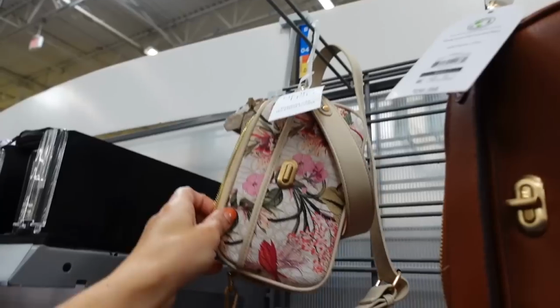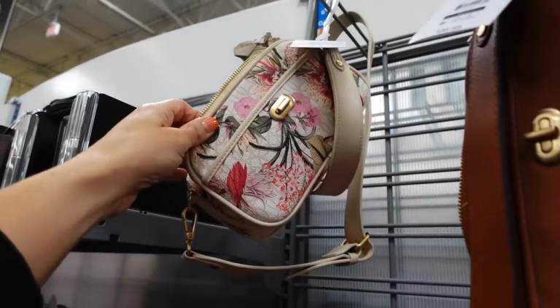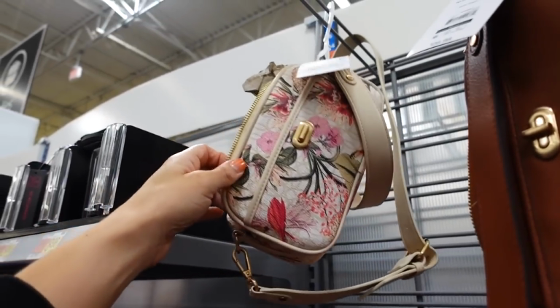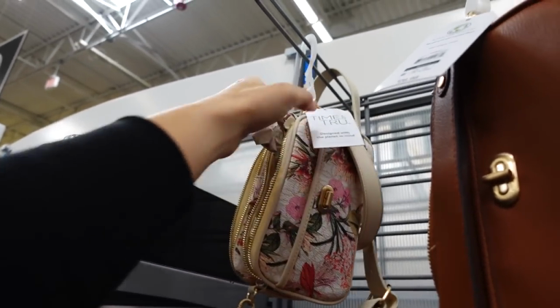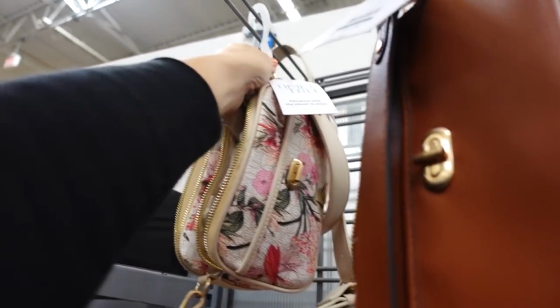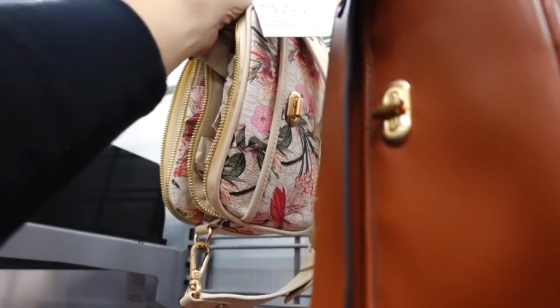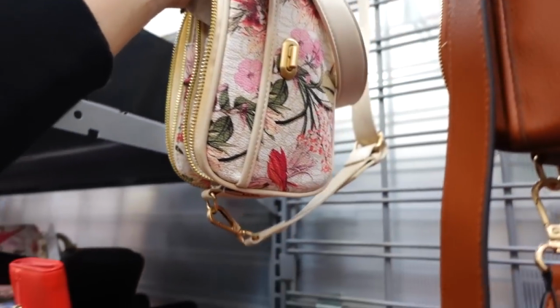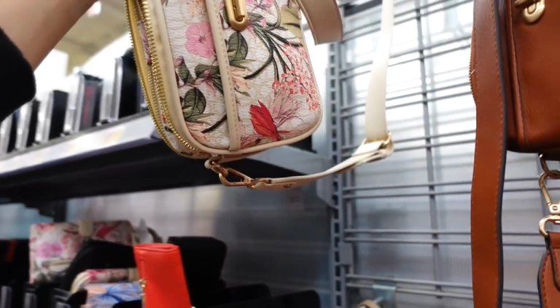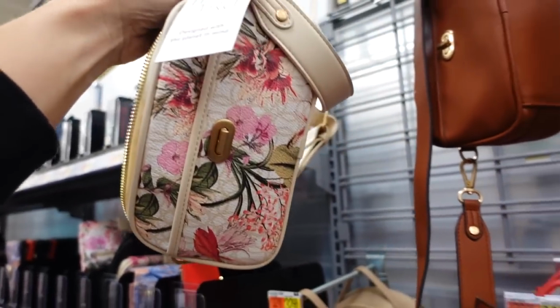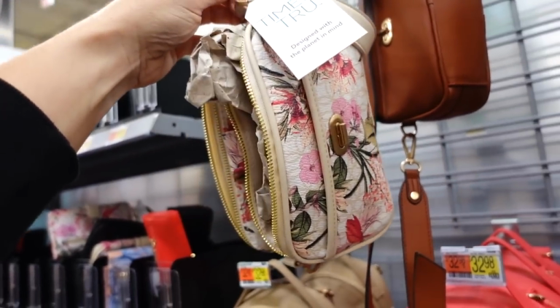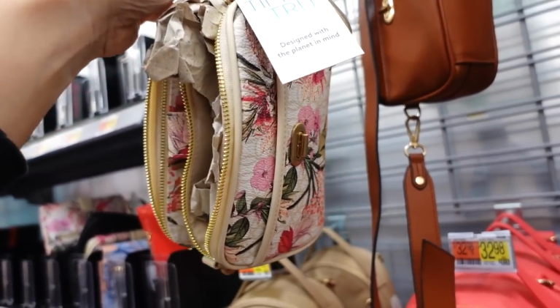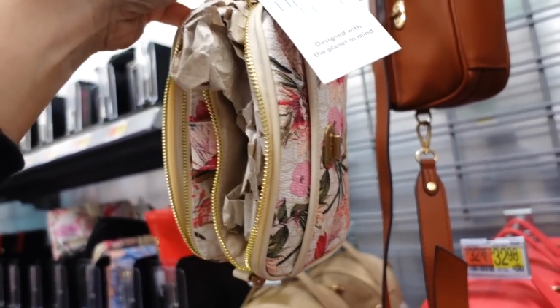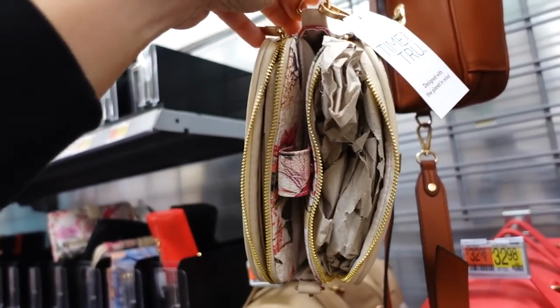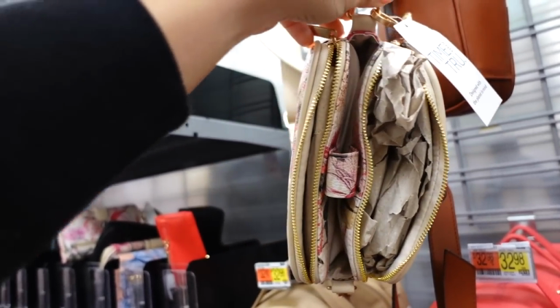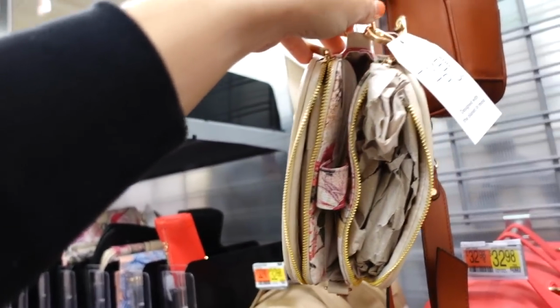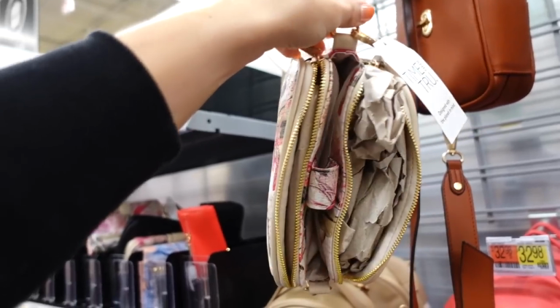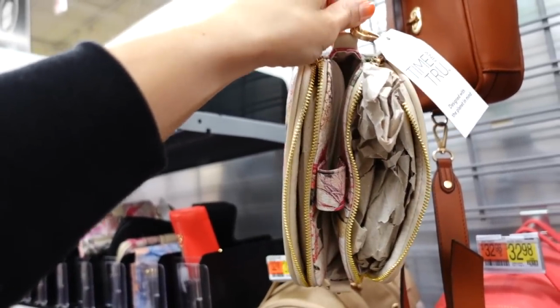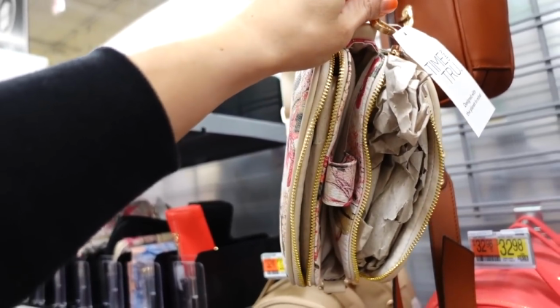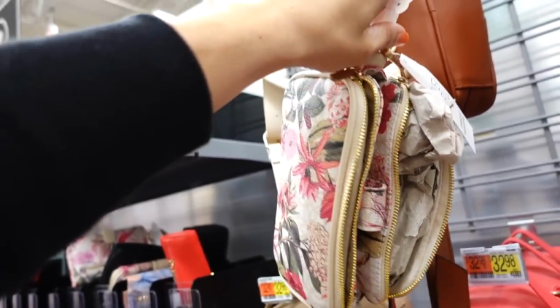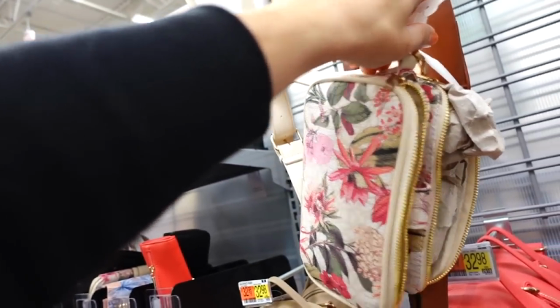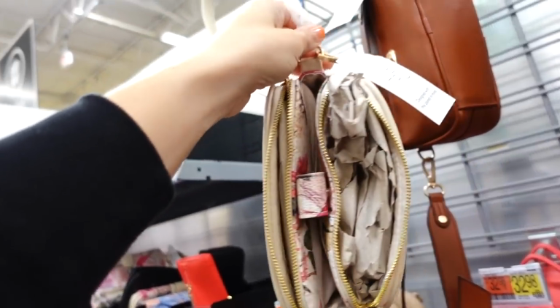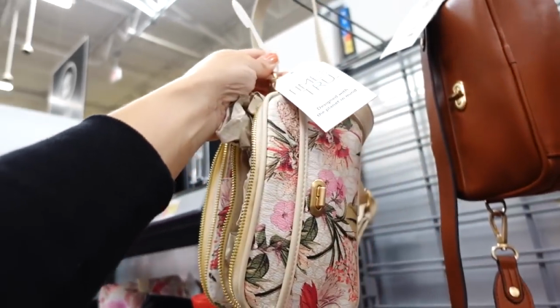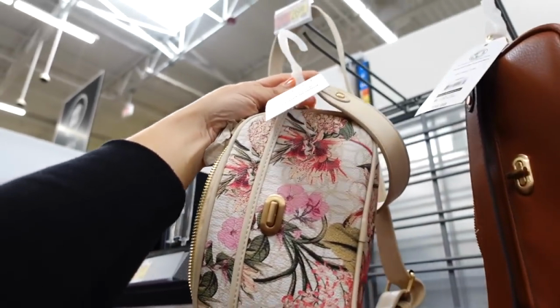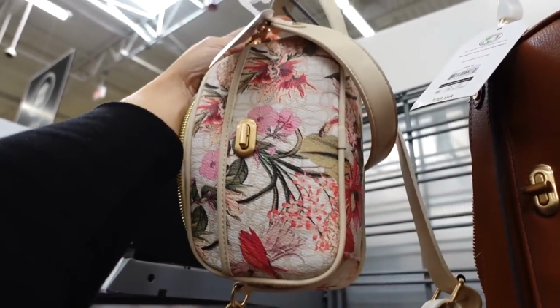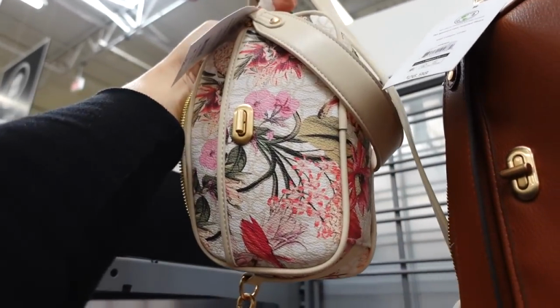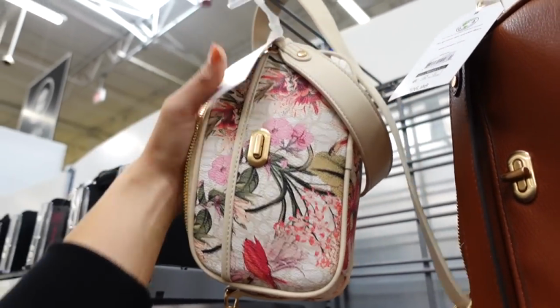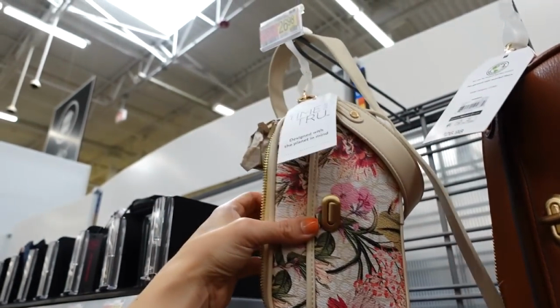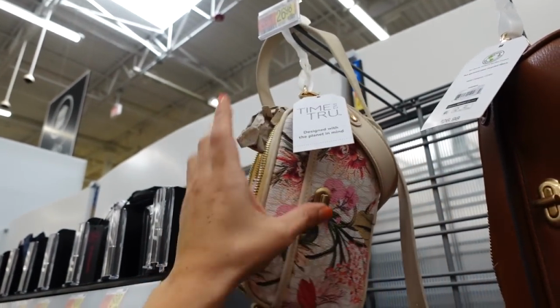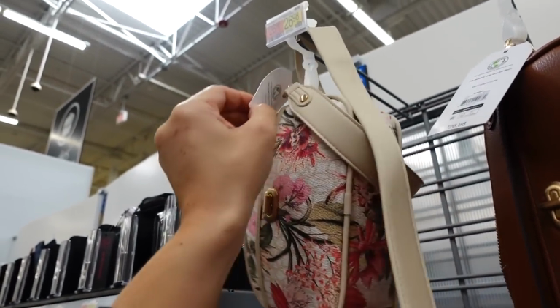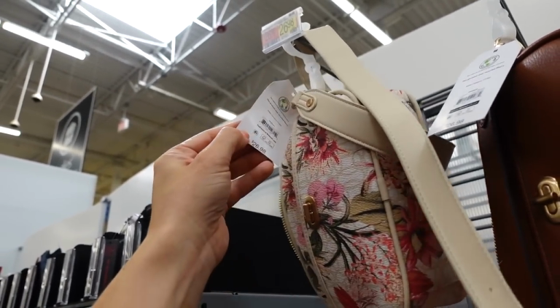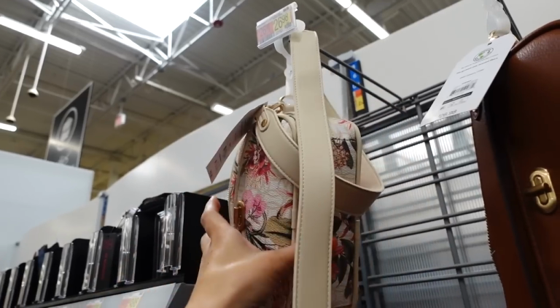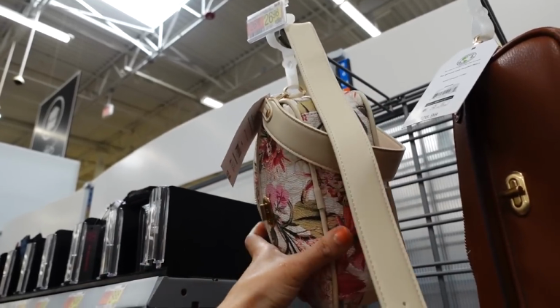The camera bag is marked down in only this one print and color. It has a snap closure, lots of little sections, and a center compartment with a snap. It was $26.98 and is now on sale for $19.99. All other colors are full price.